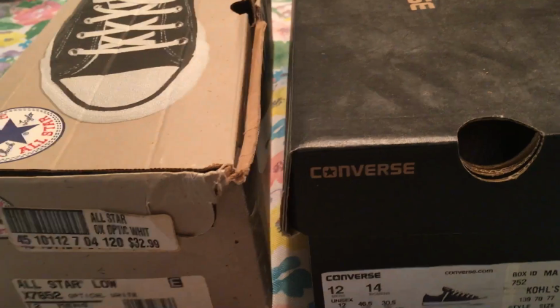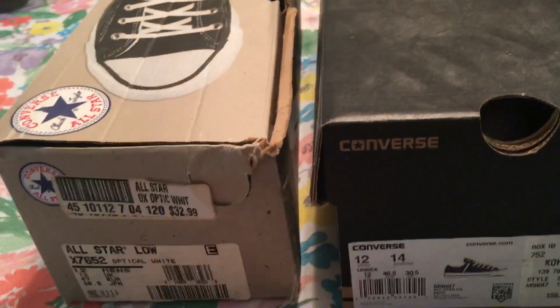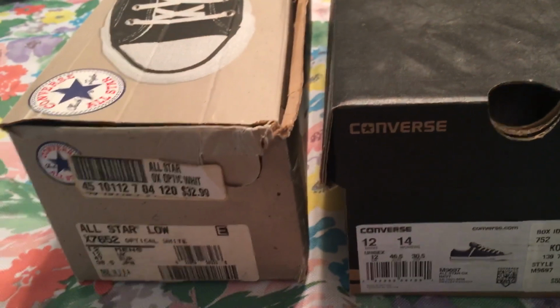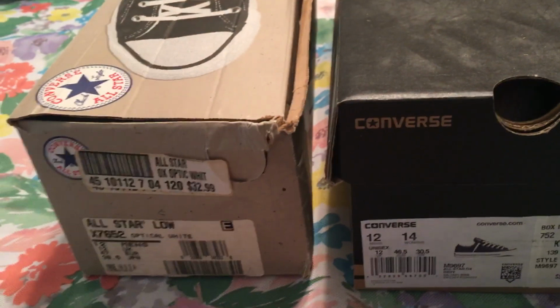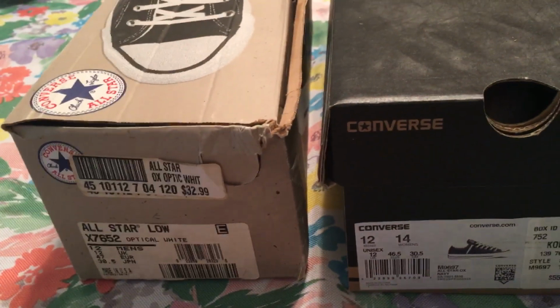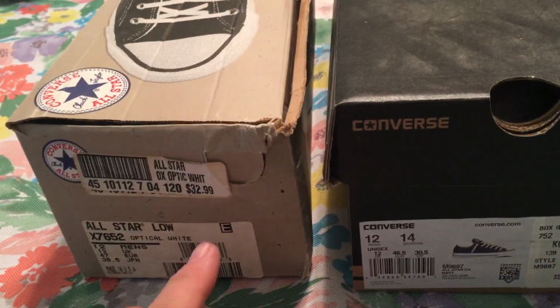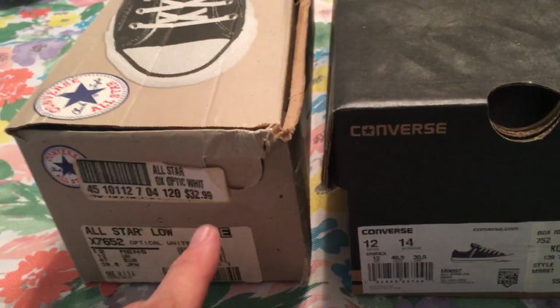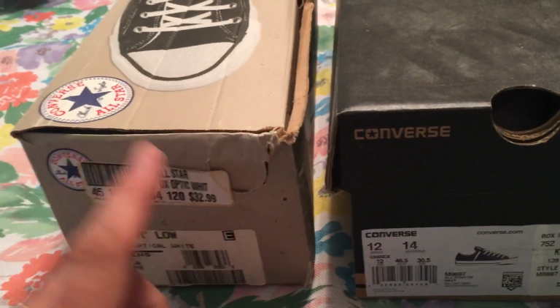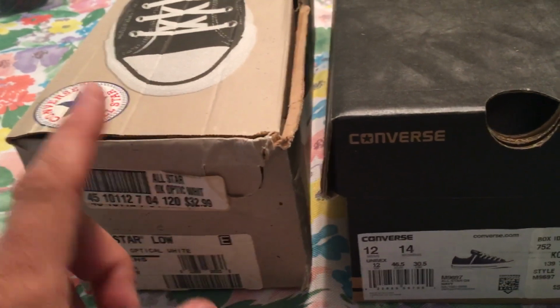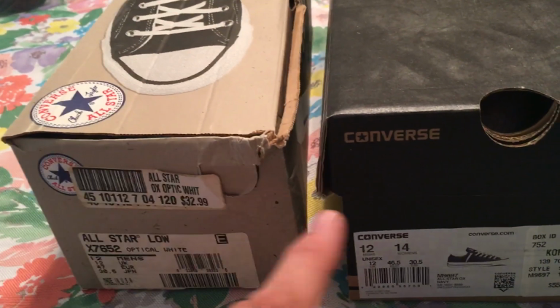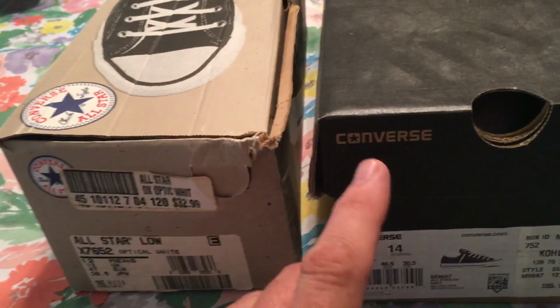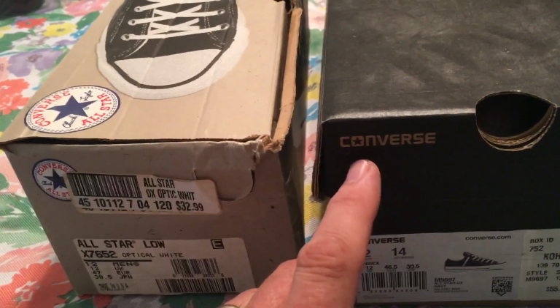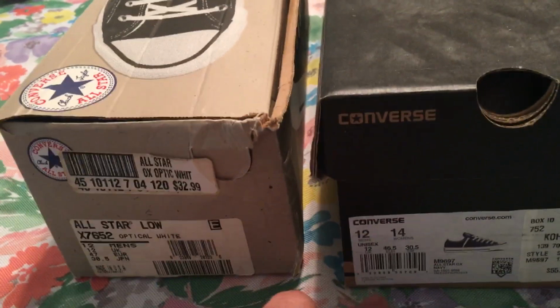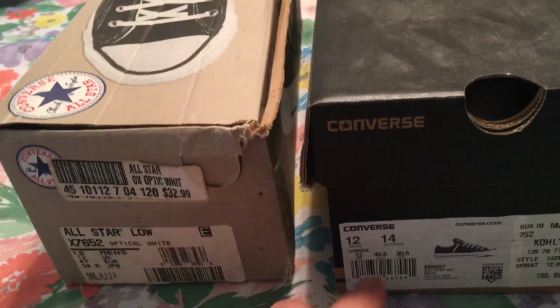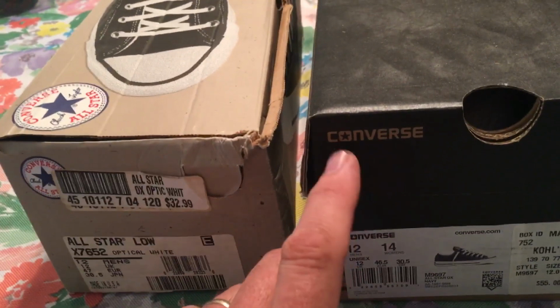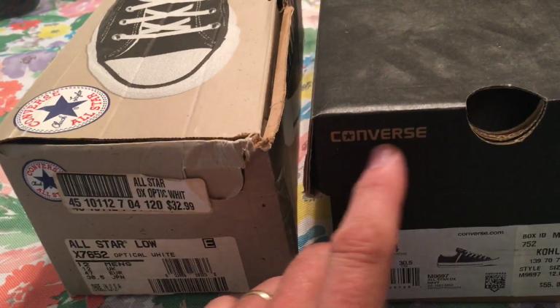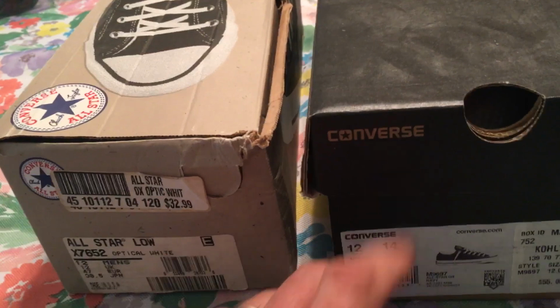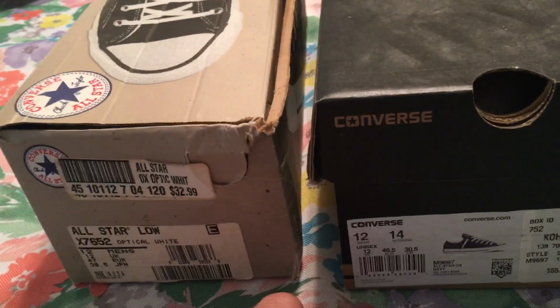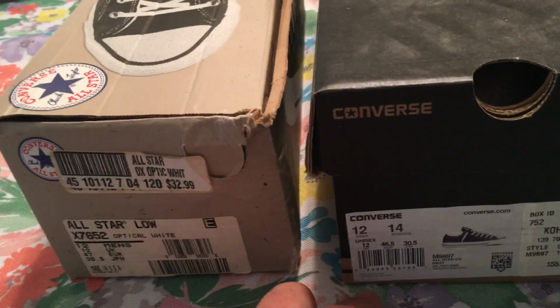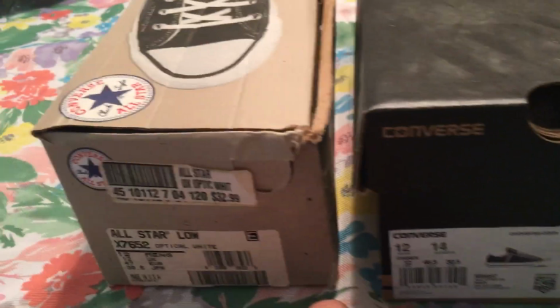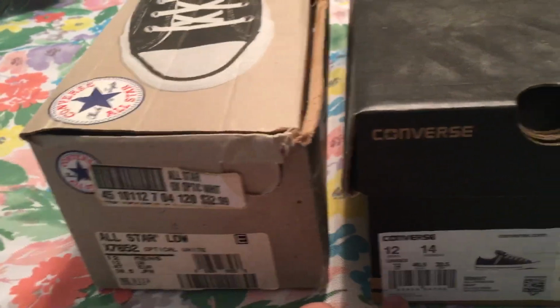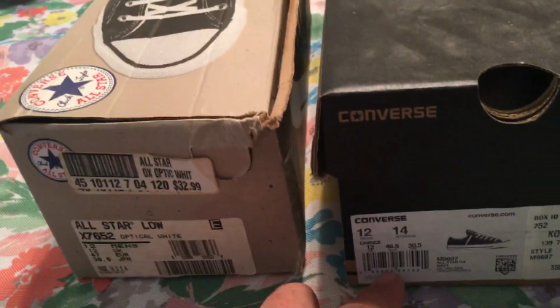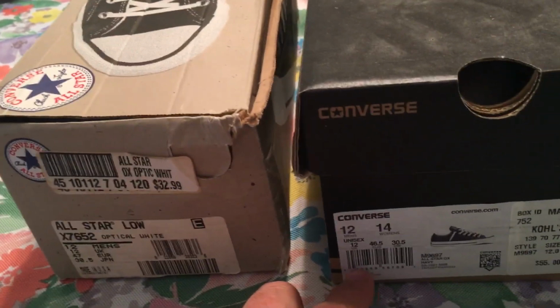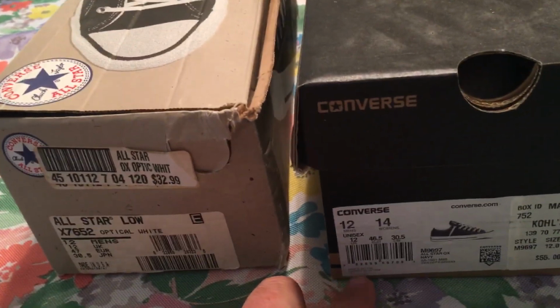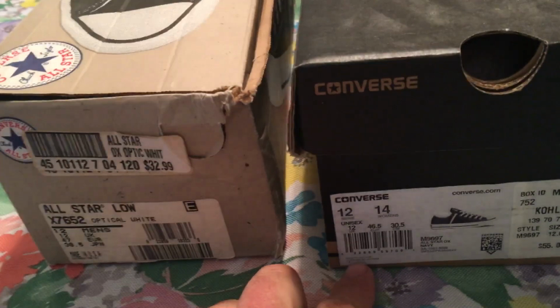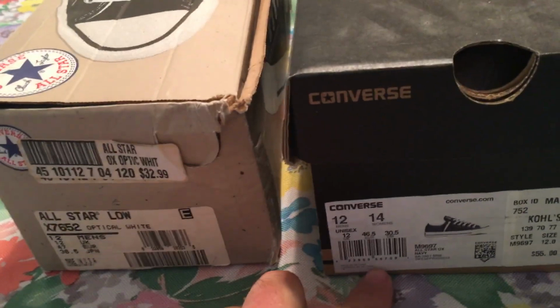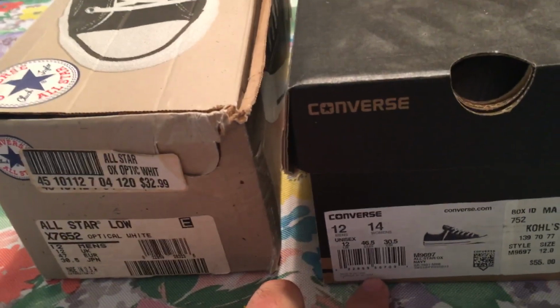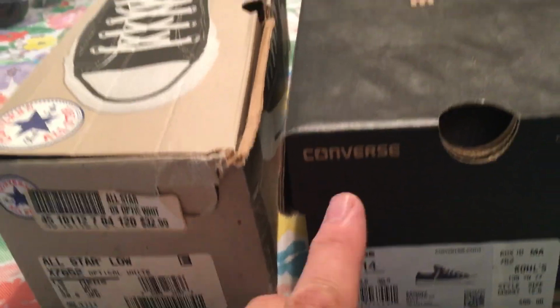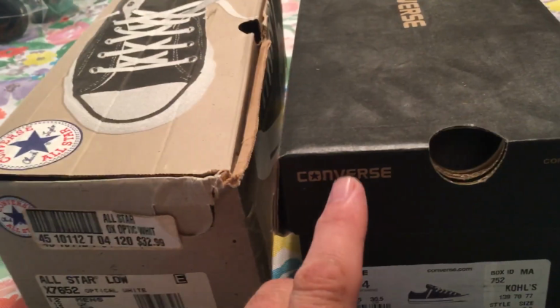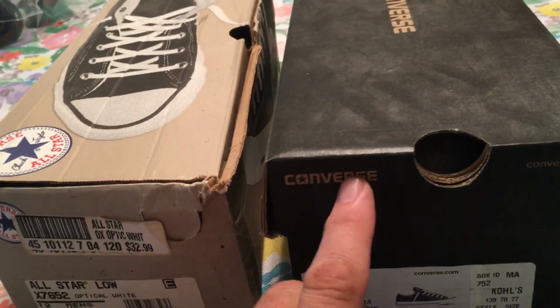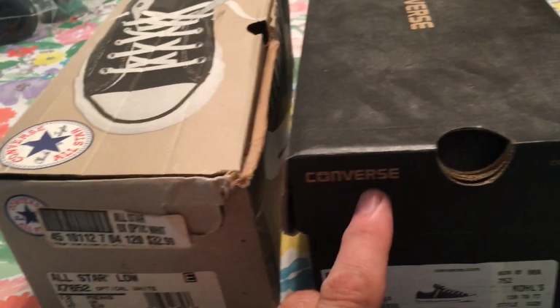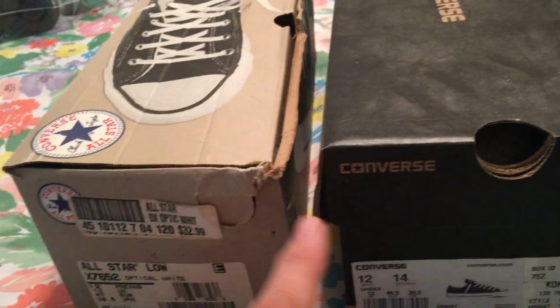Hey guys, just a quick video to watch out. Even though the Communists are now making our Converse All Stars, Chuckies, High Tops, whatever — these are made in Vietnam. They're also made in China.